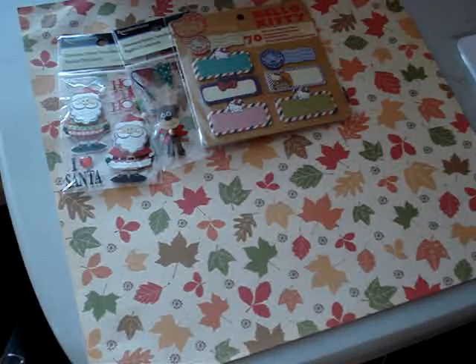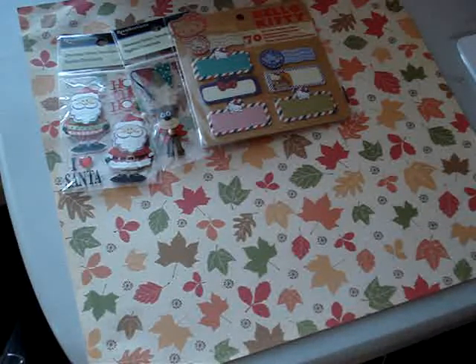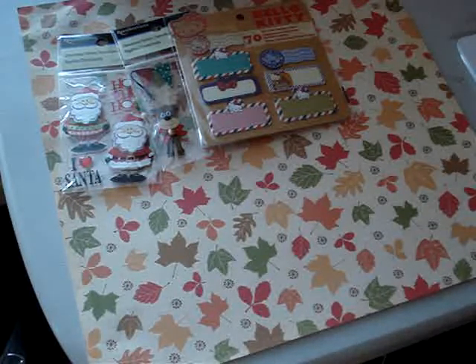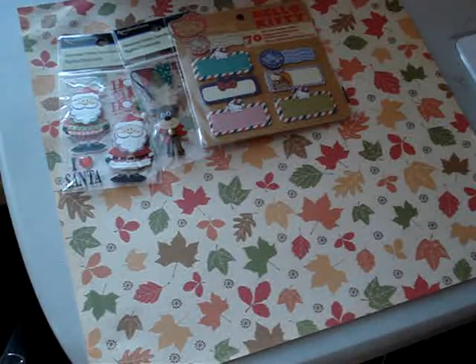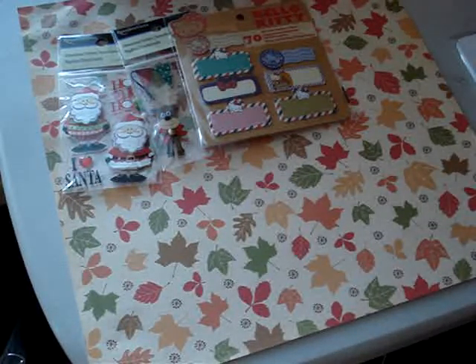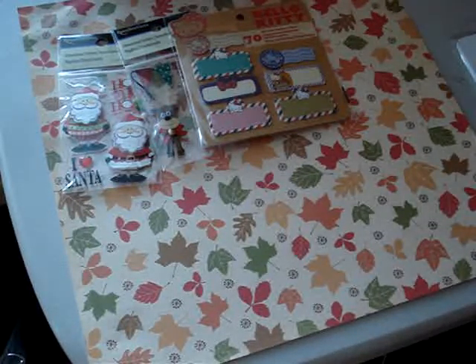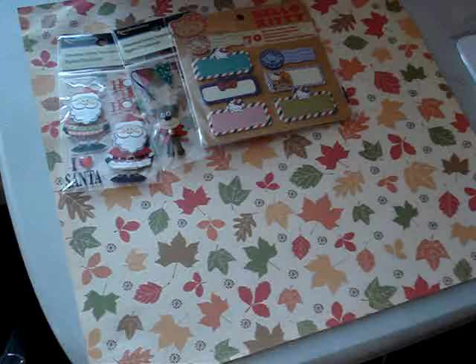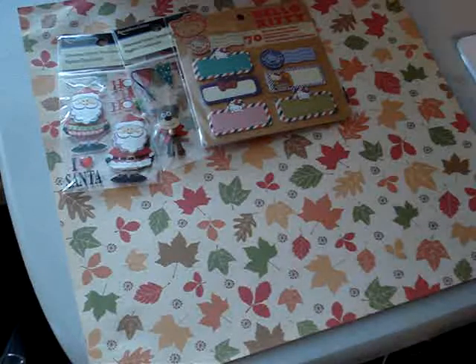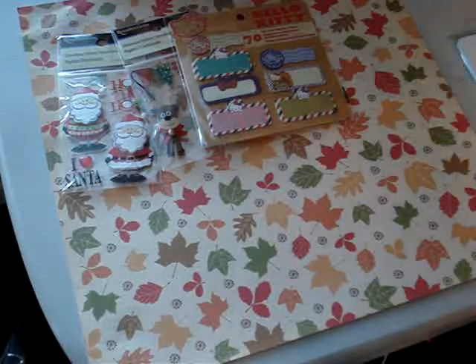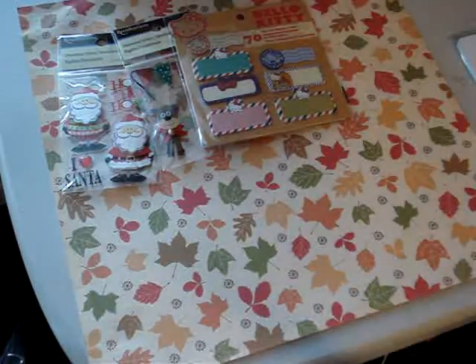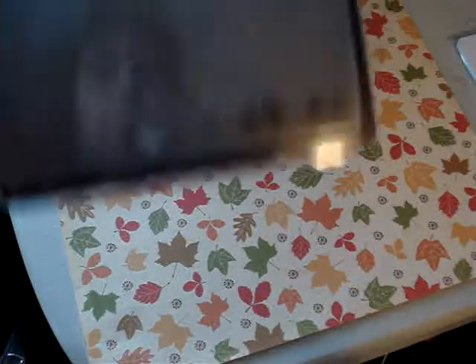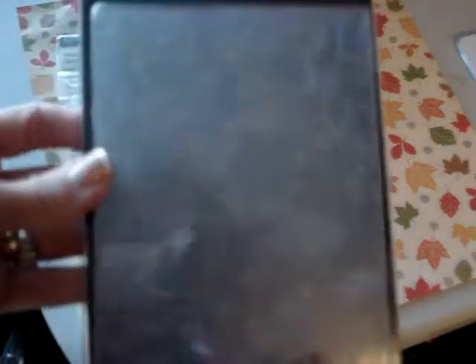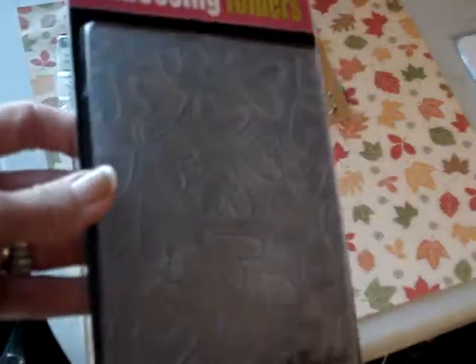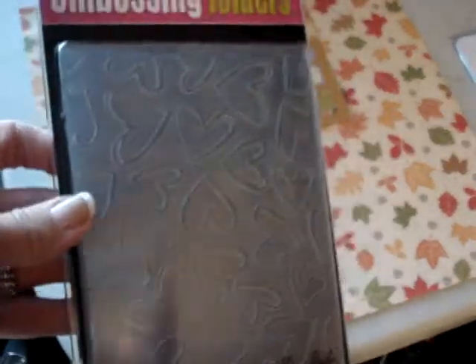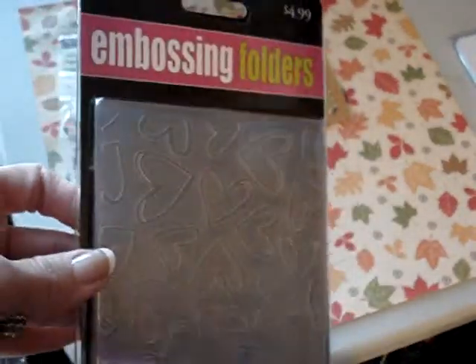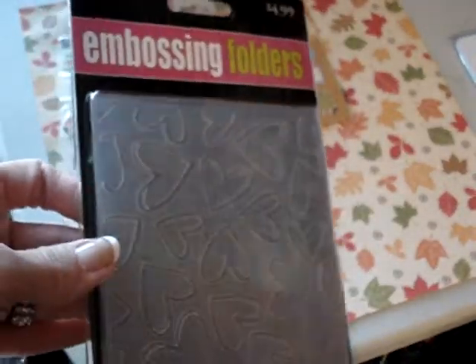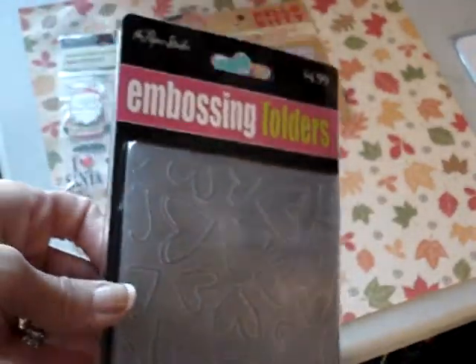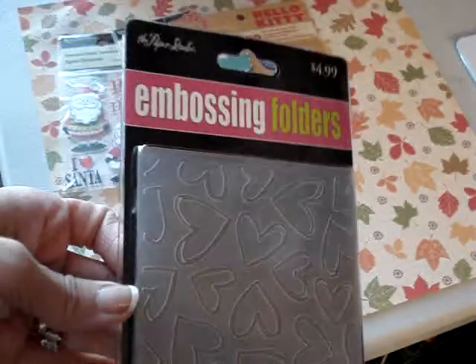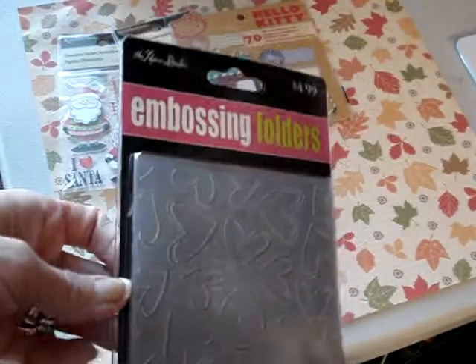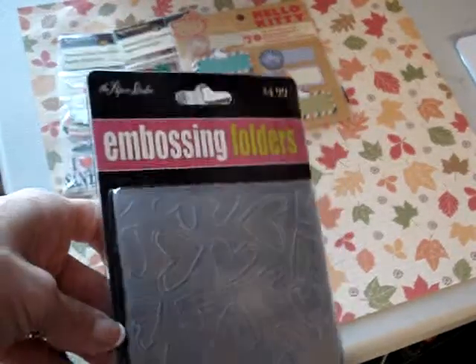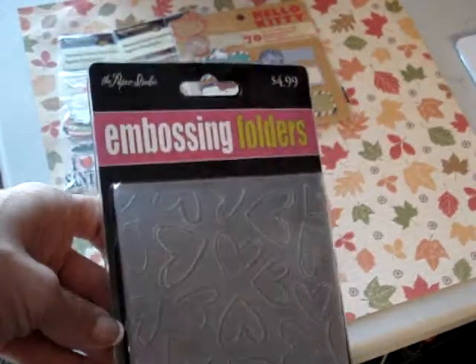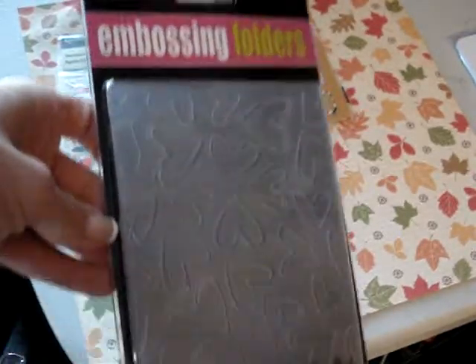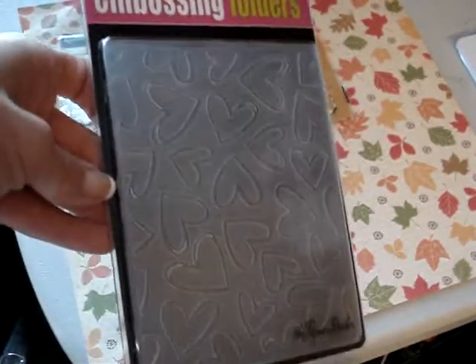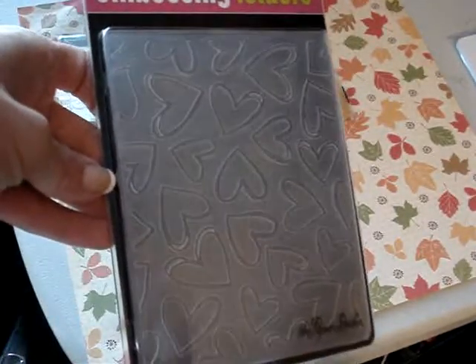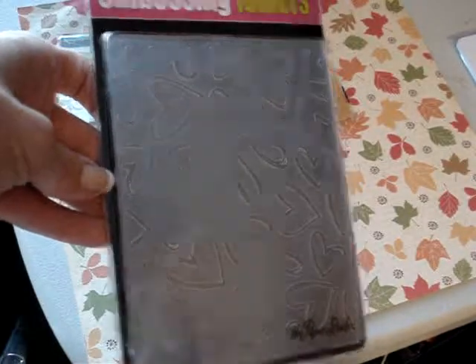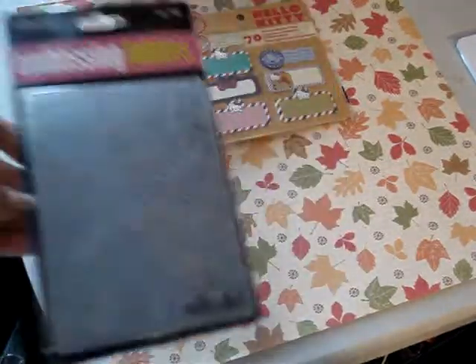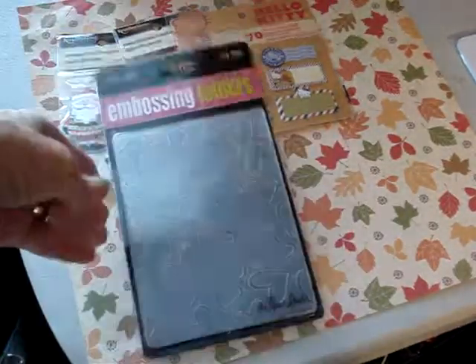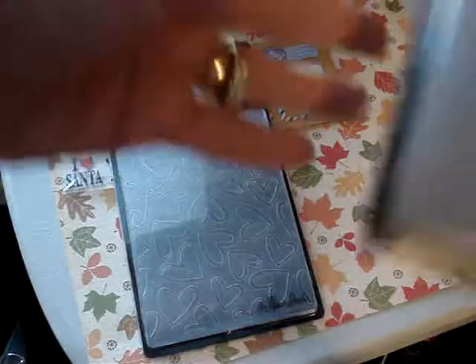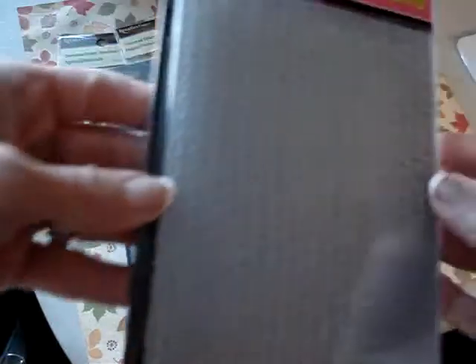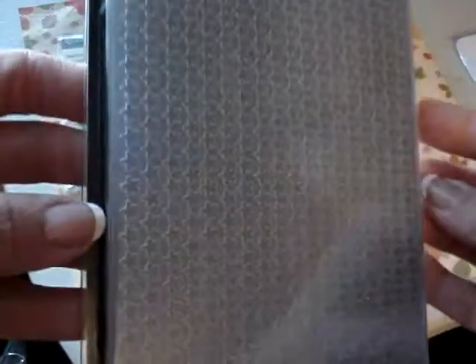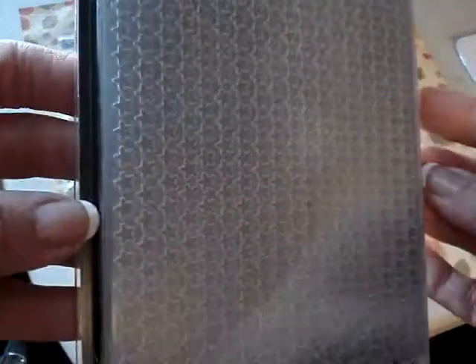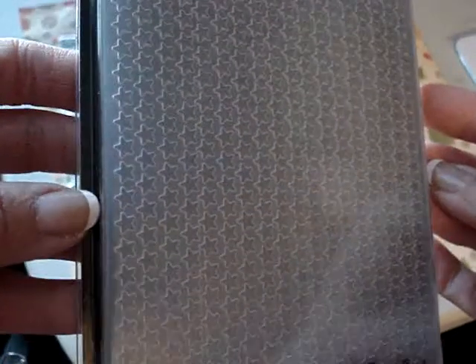Then I went over to Hobby Lobby and picked up this embossing folder. They had all their embossing folders 50% off. So I got this one with the hearts and then this one that has stars on it.